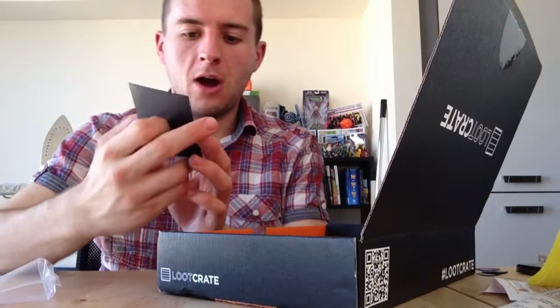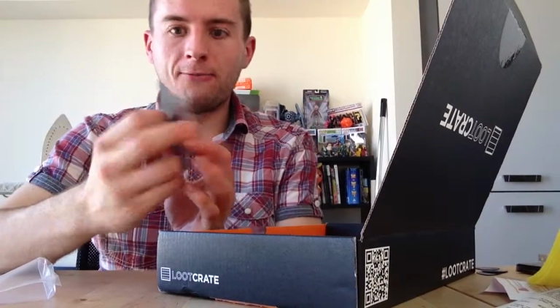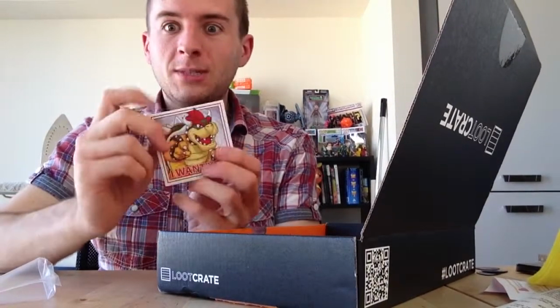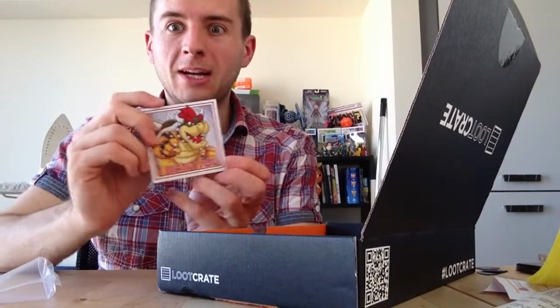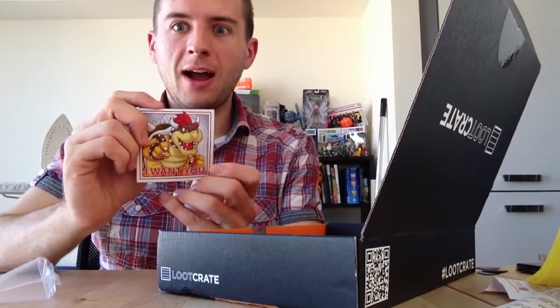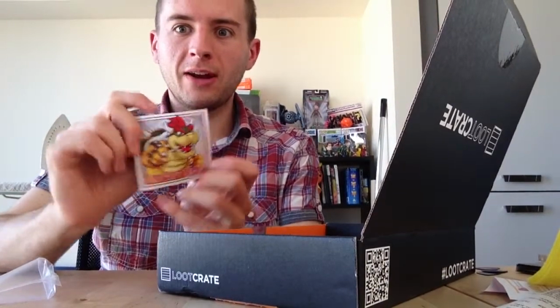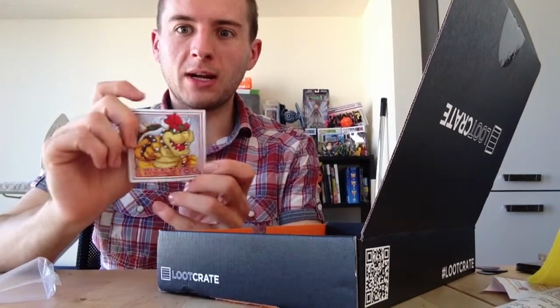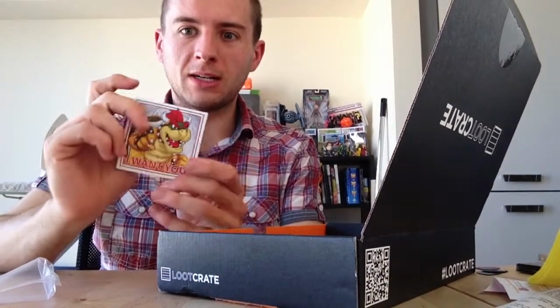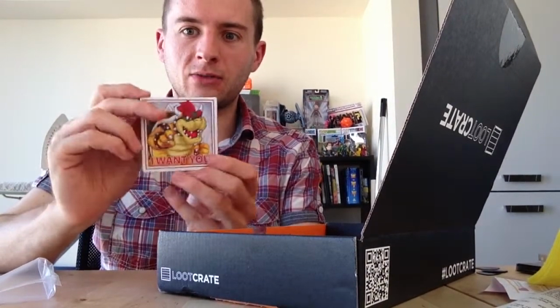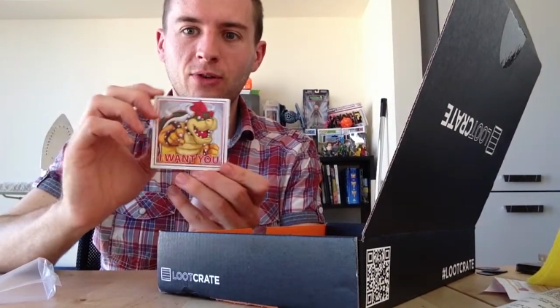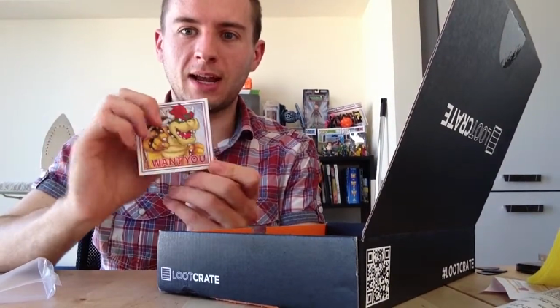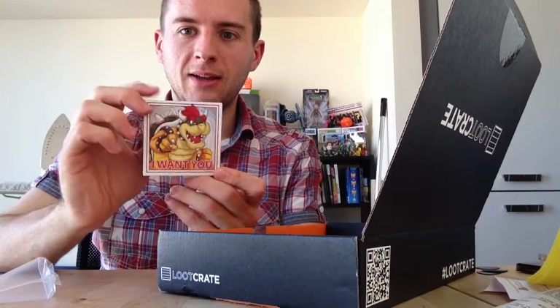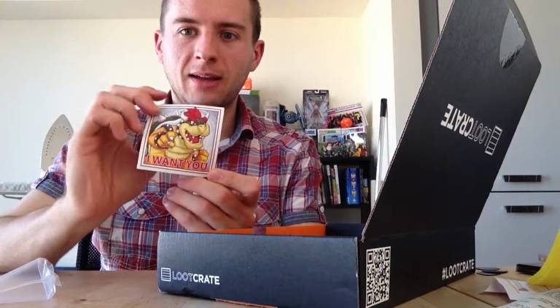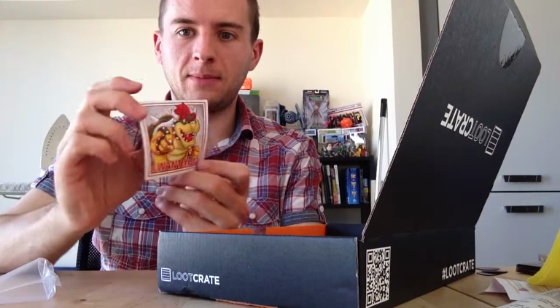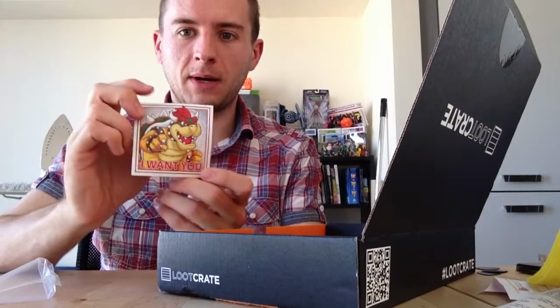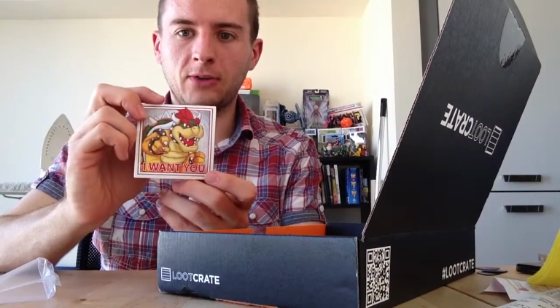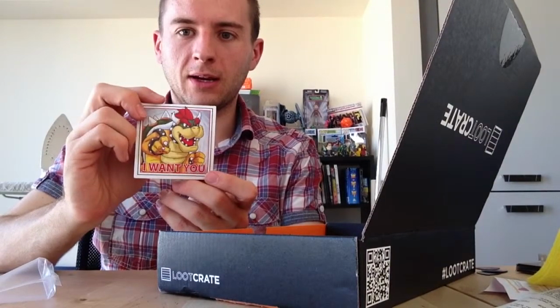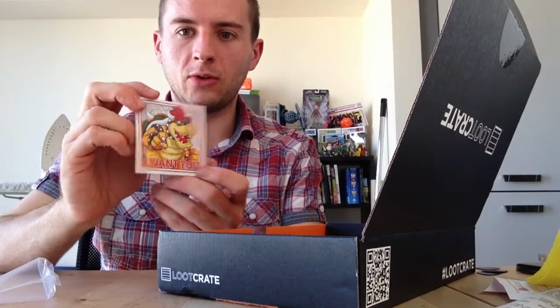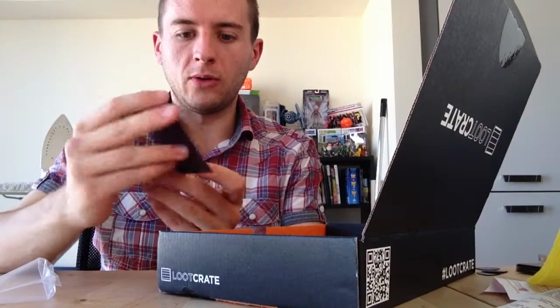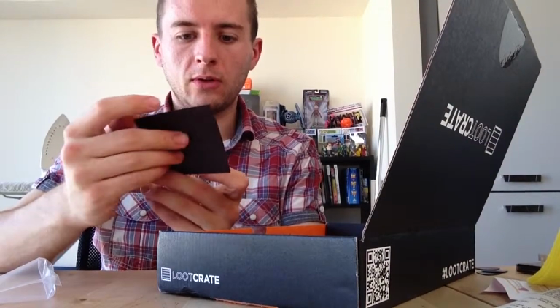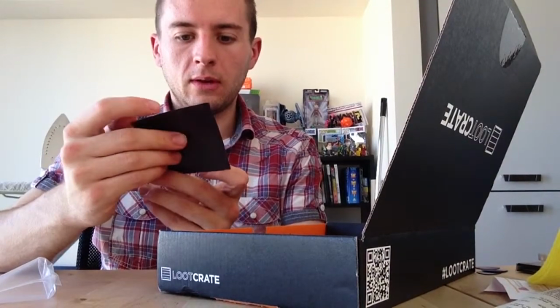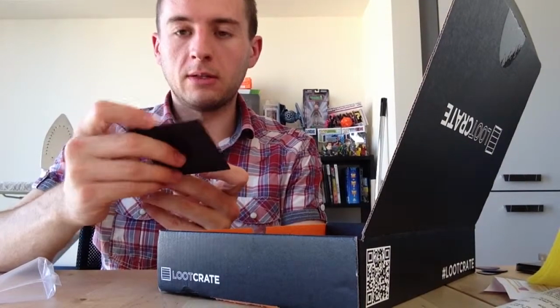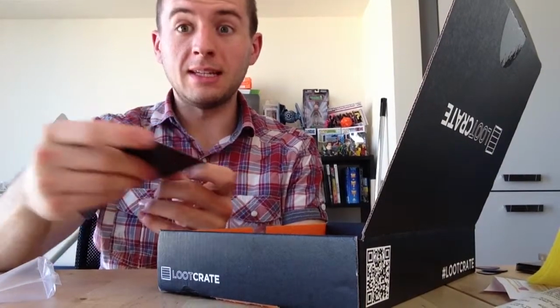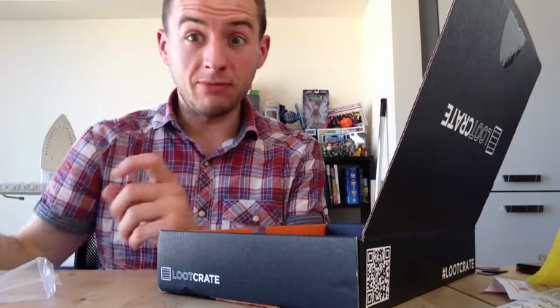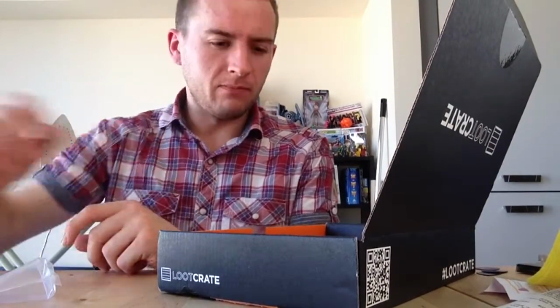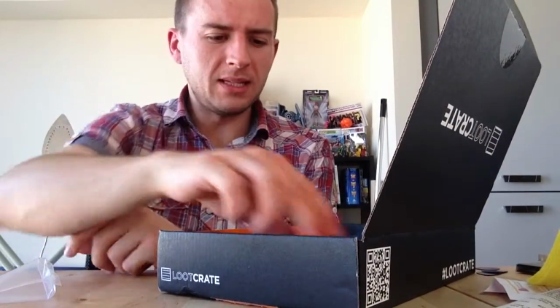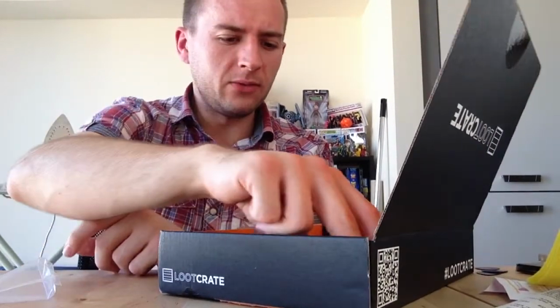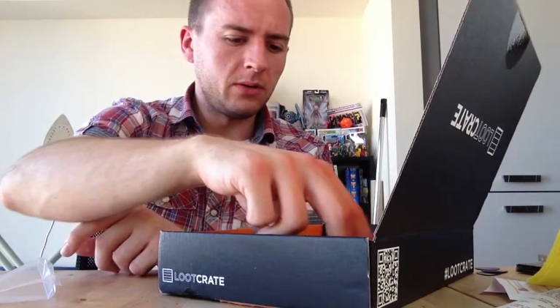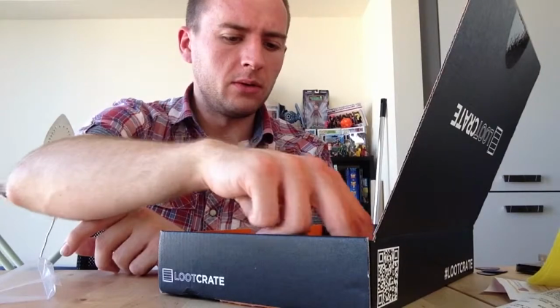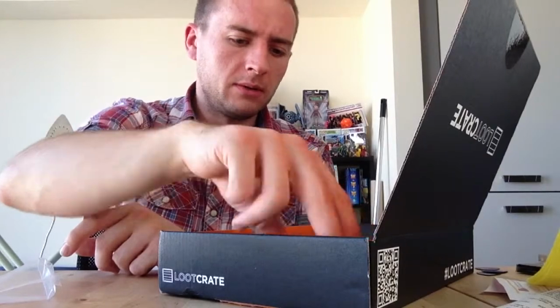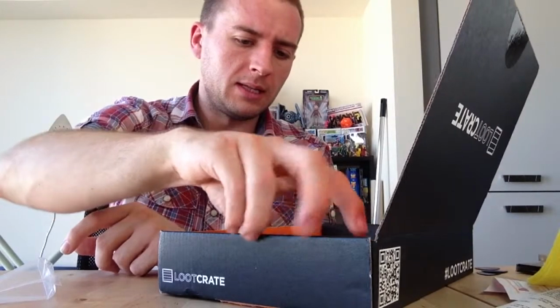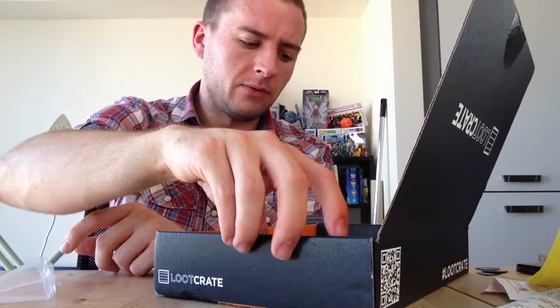A fridge magnet! I haven't got any magnets on my fridge yet. And it's Bowser saying 'I want to' — because he's evil. Is he evil though? Is he evil? He's evil.